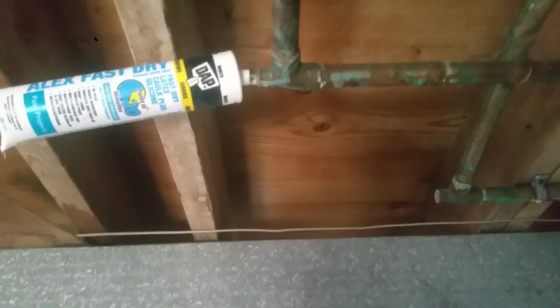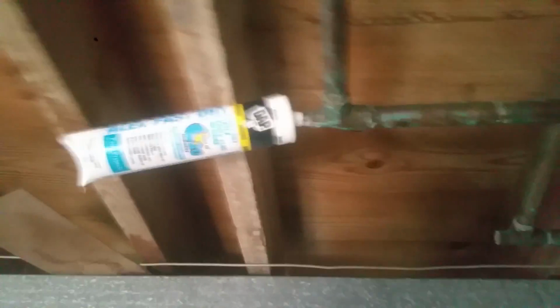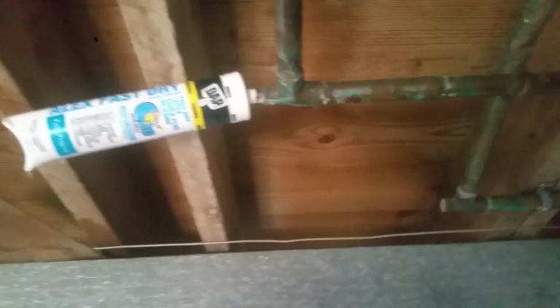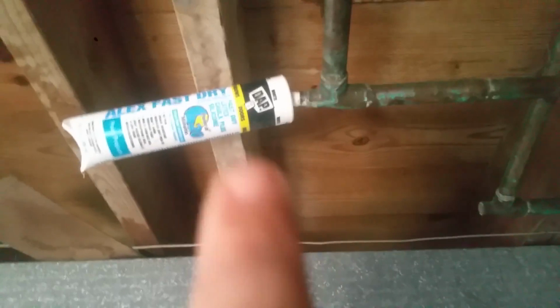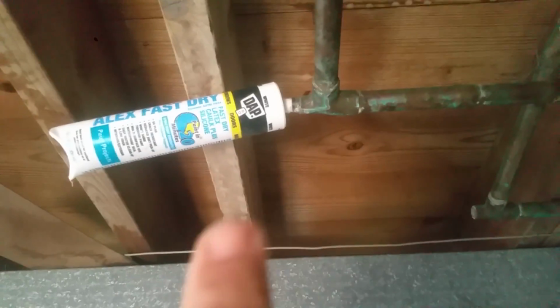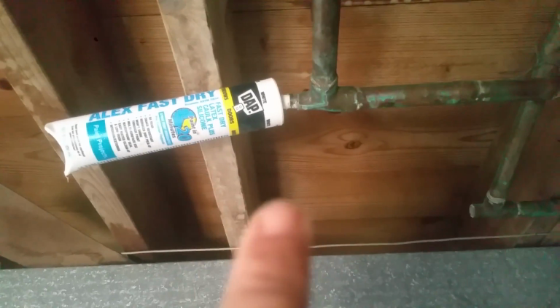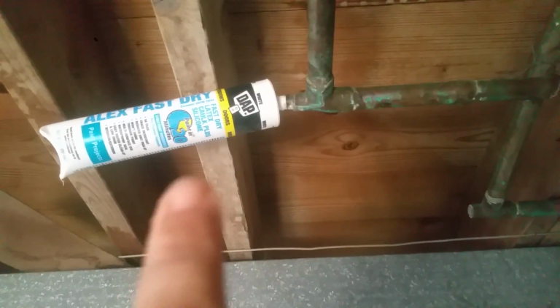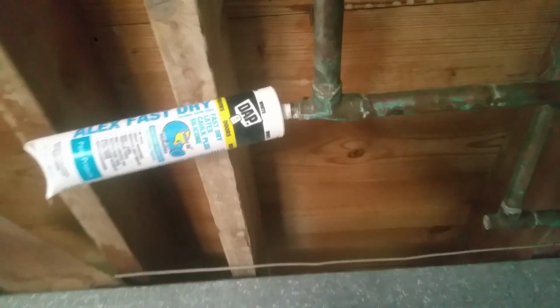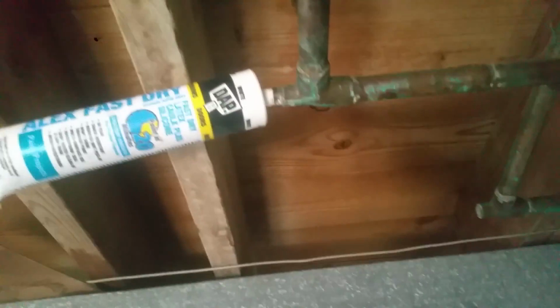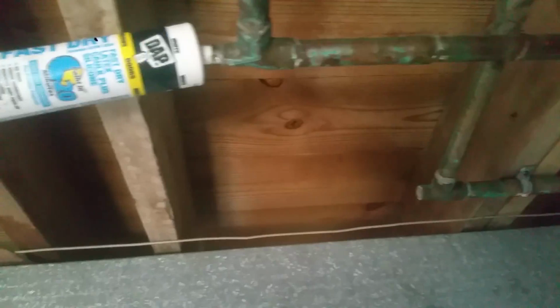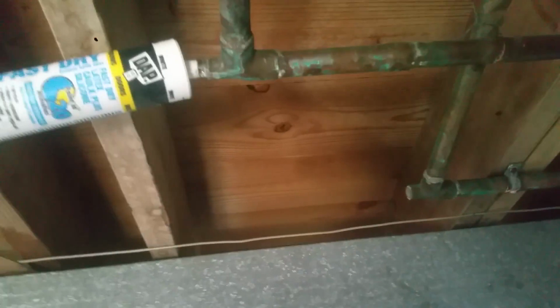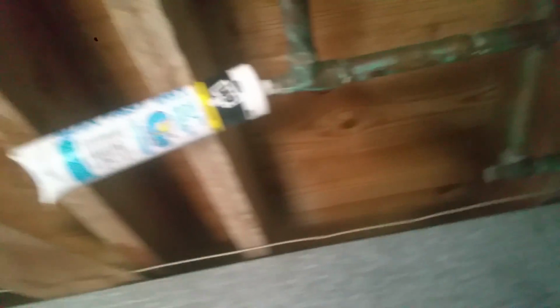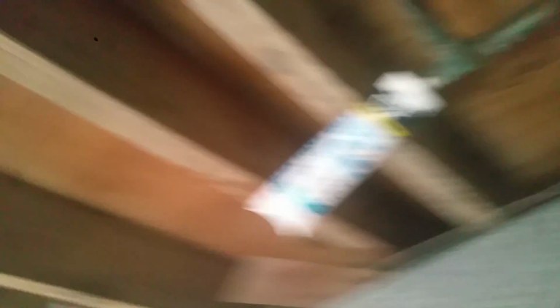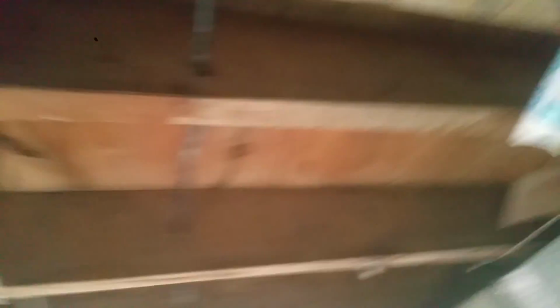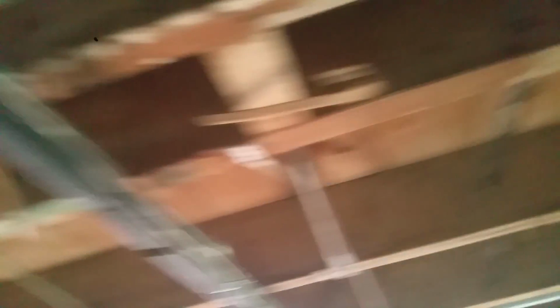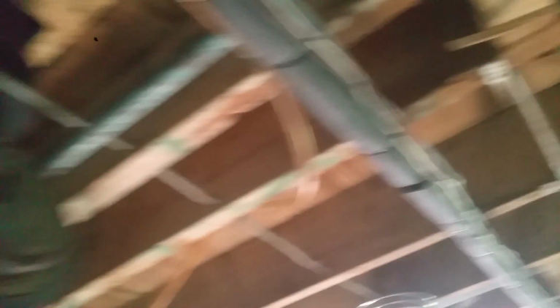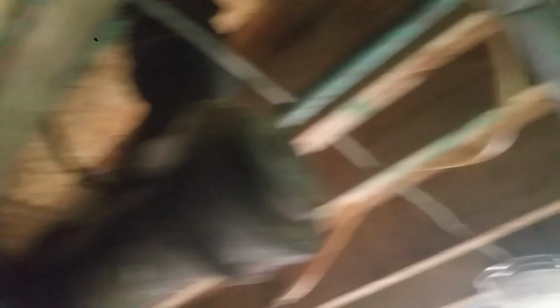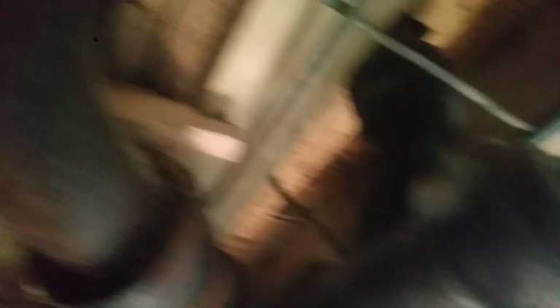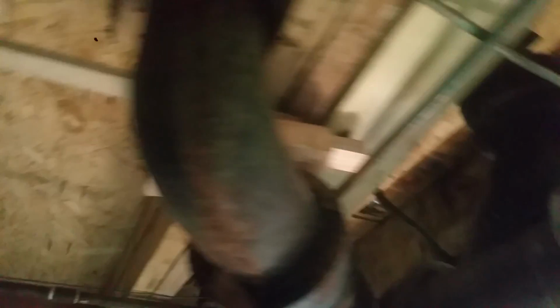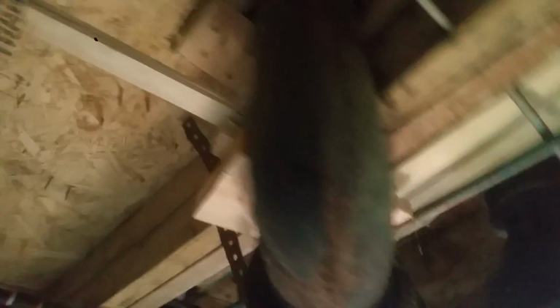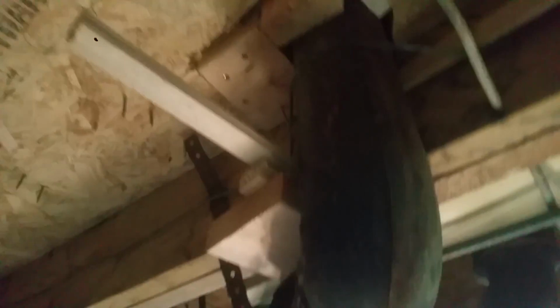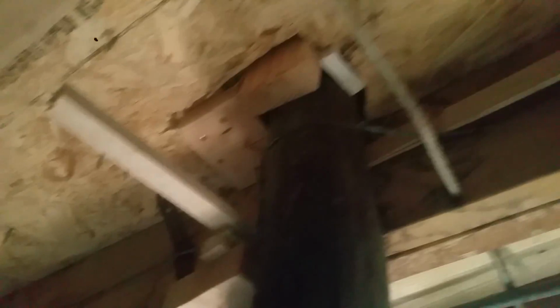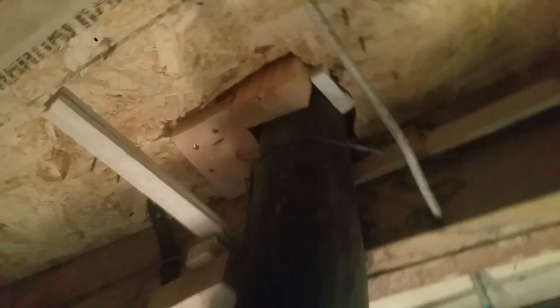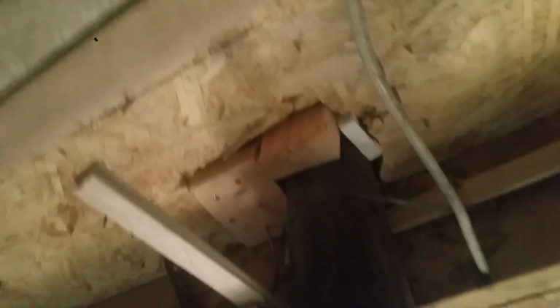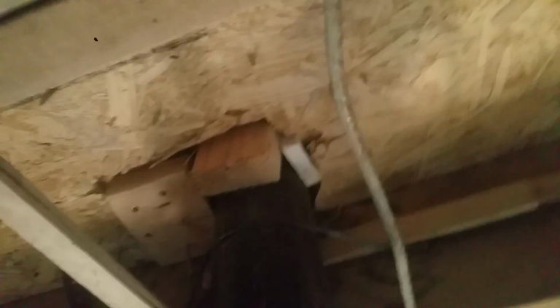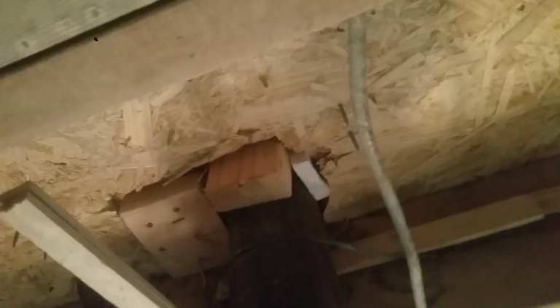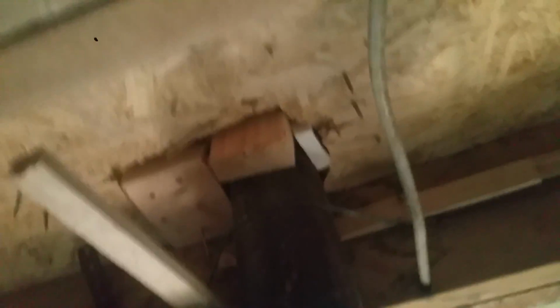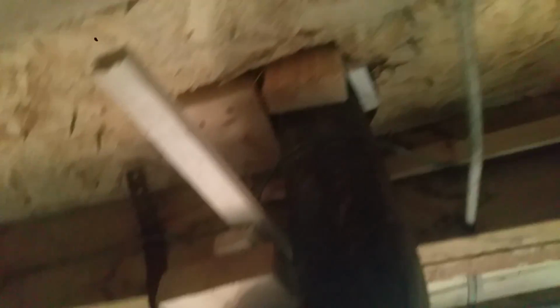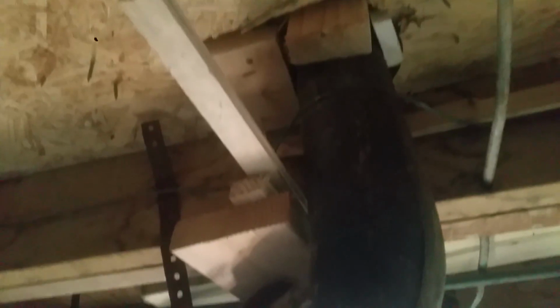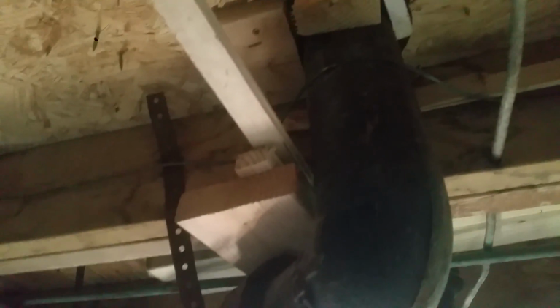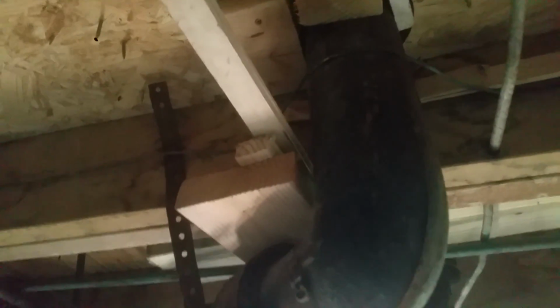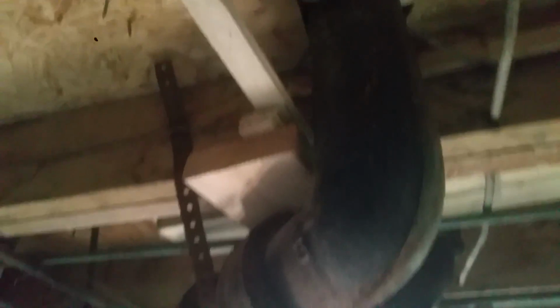The guy used a caulk gun as his plug. You can't beat that — until you come over here and look at this workmanship around this pipe.